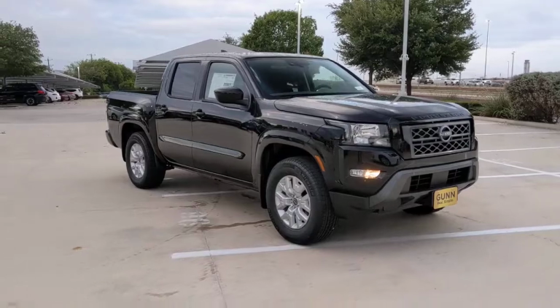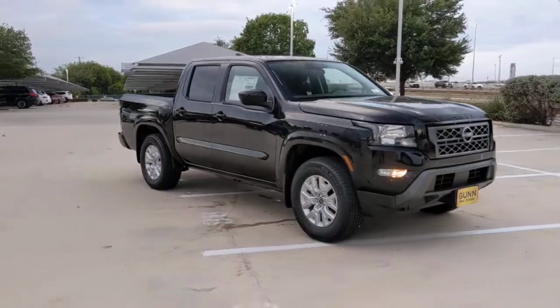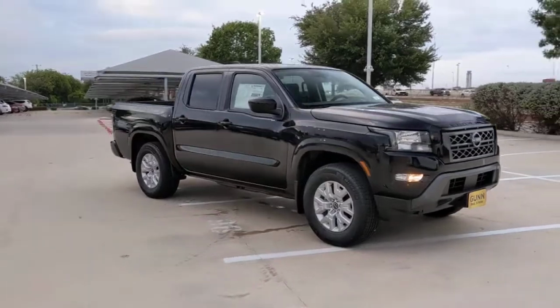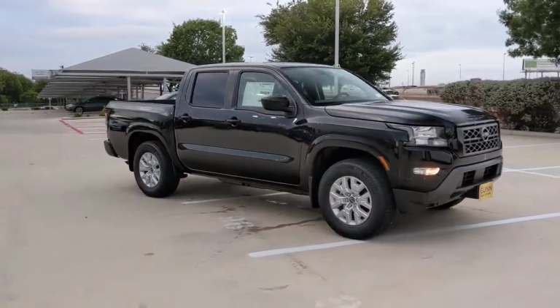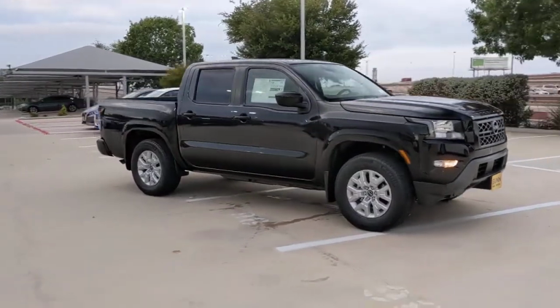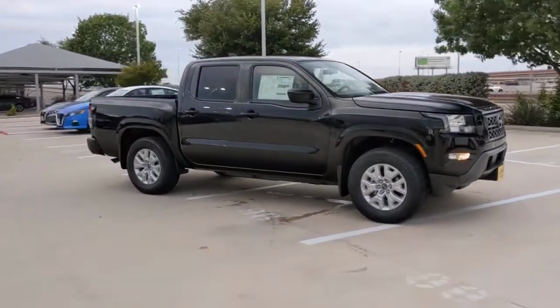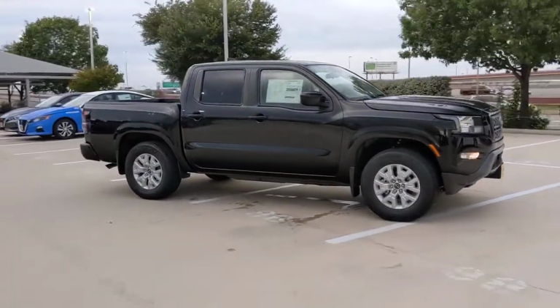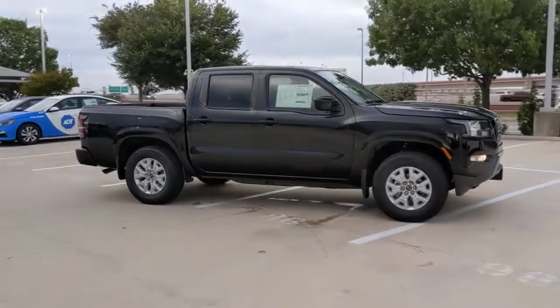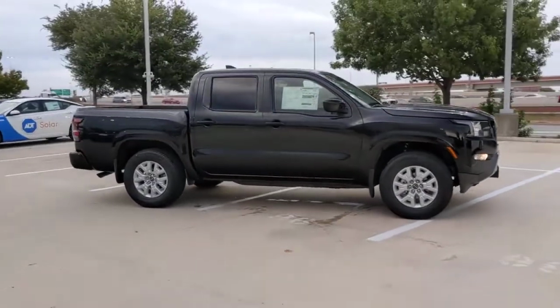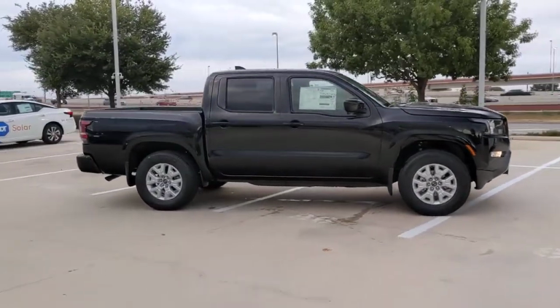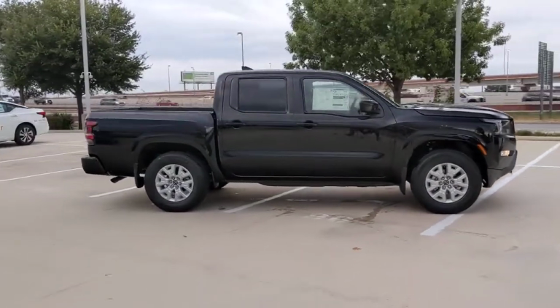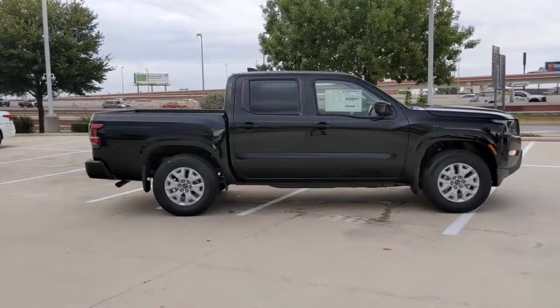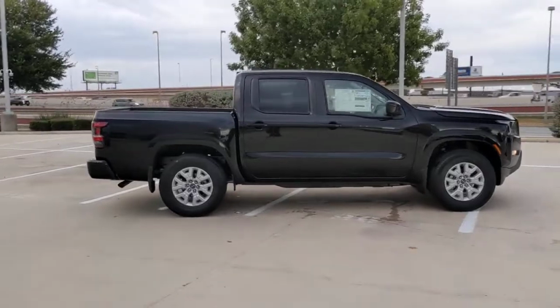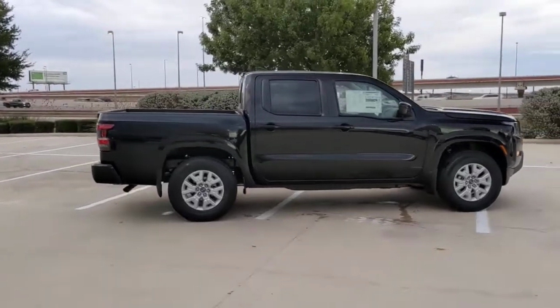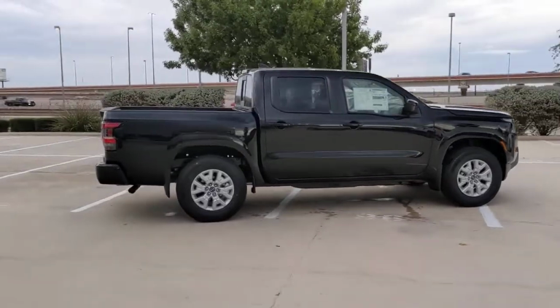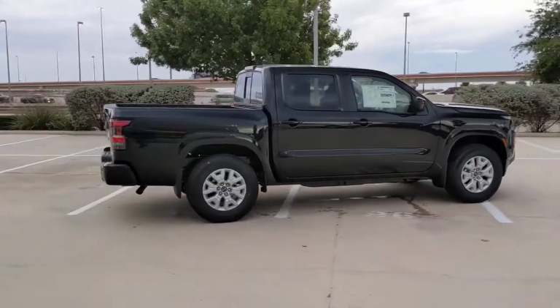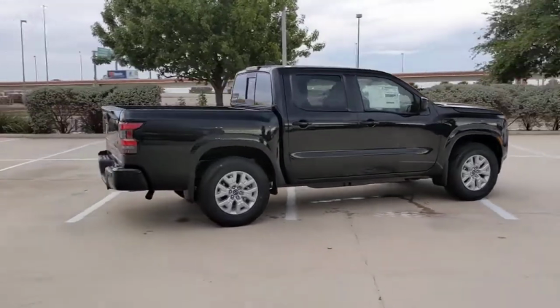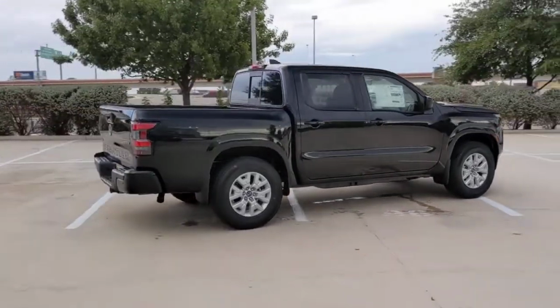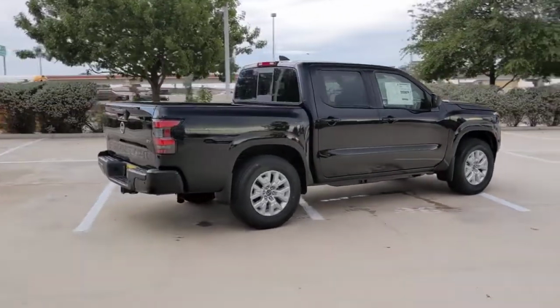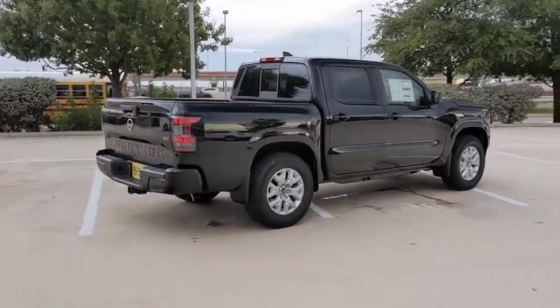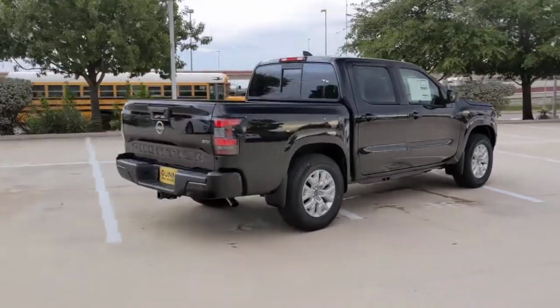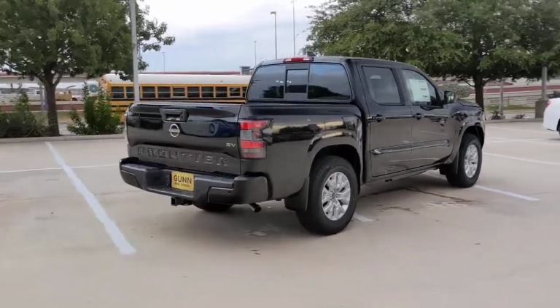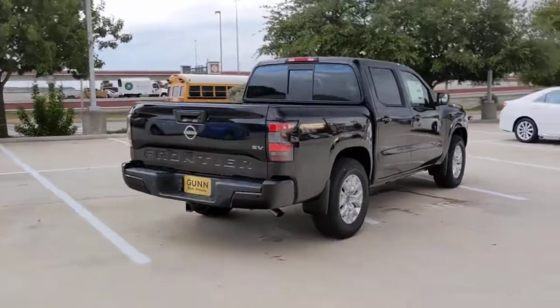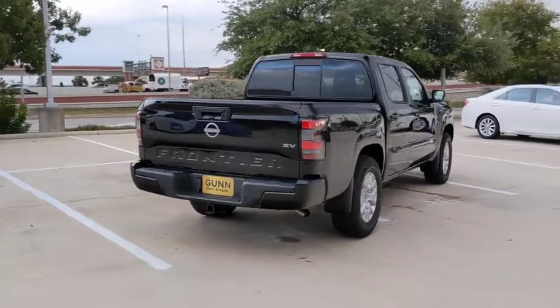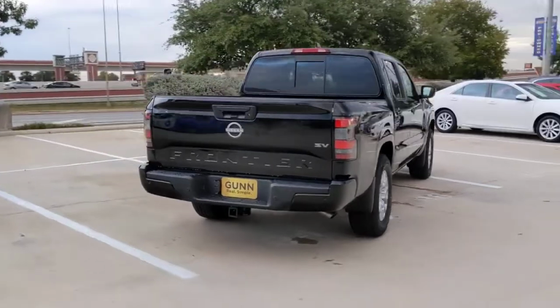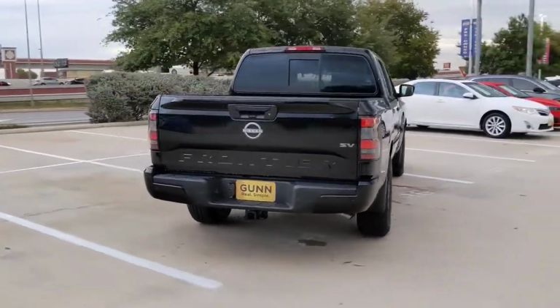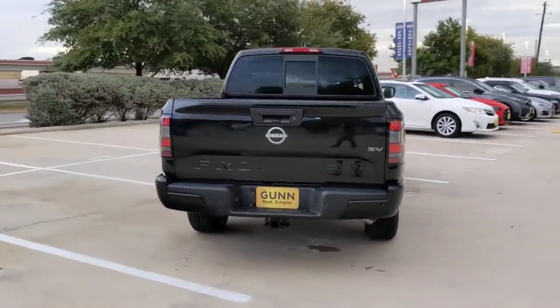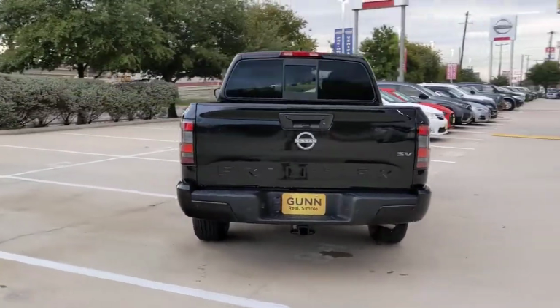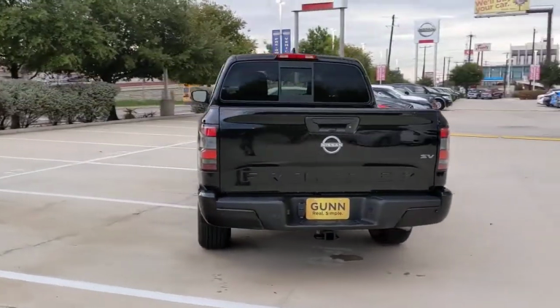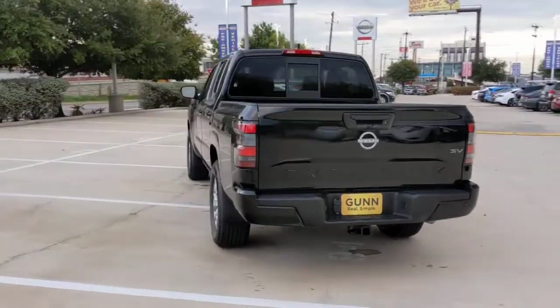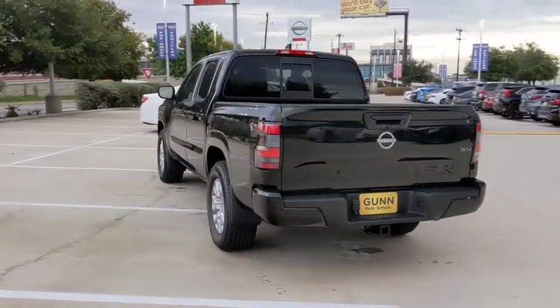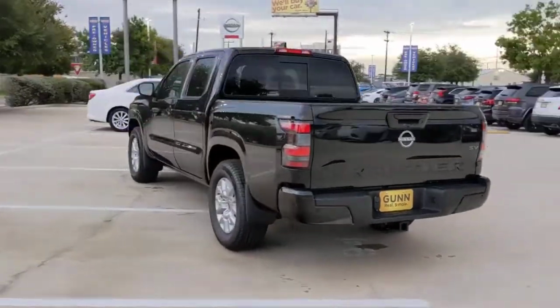You just found the 2022 Nissan Frontier. This capable Frontier delivers impressive durability and a work ethic to match. Ready to tow, haul, or explore the trail, this rugged midsize pickup is an exceptional value.